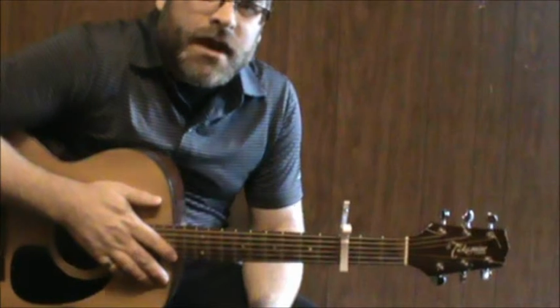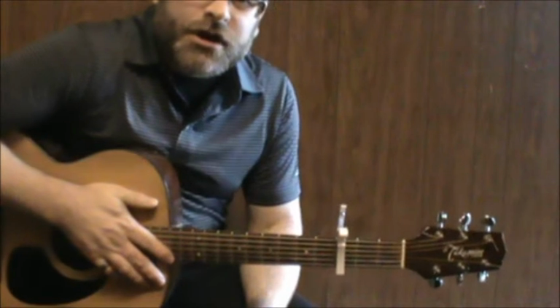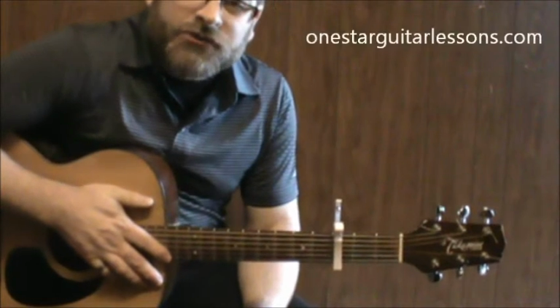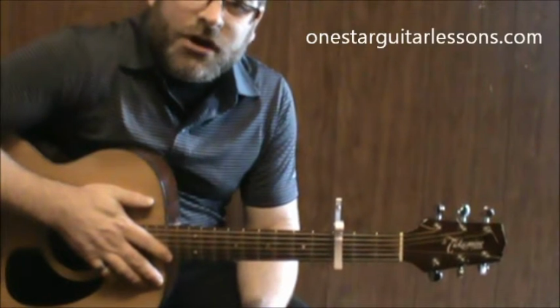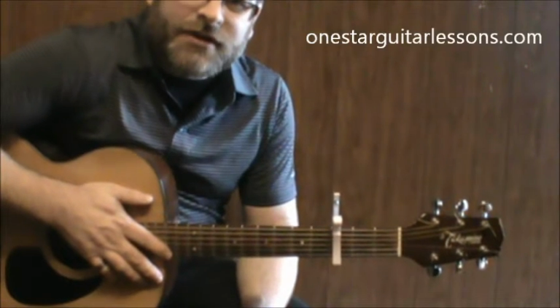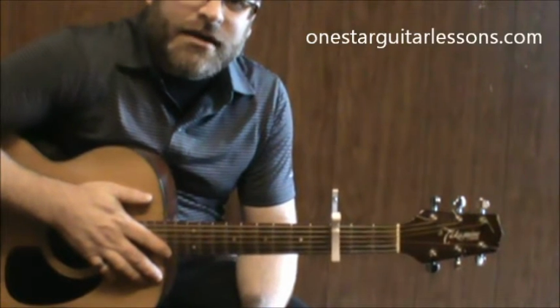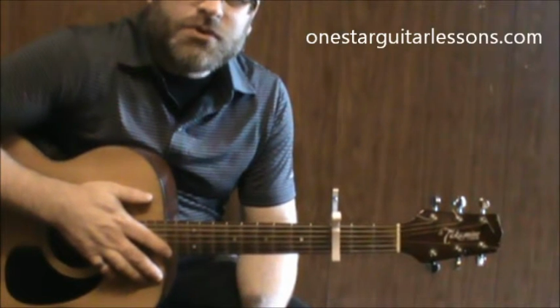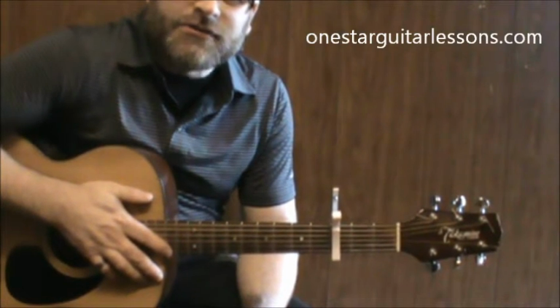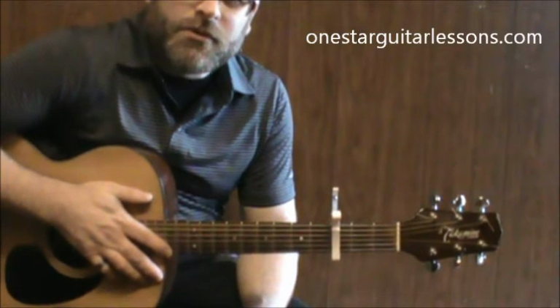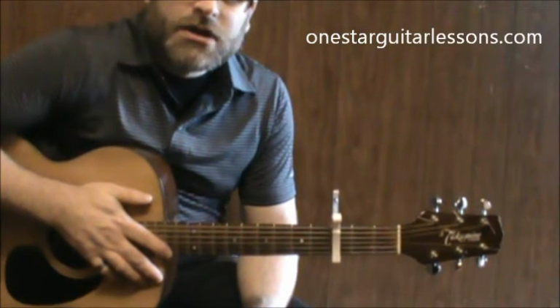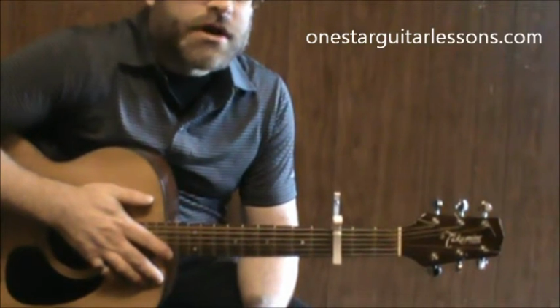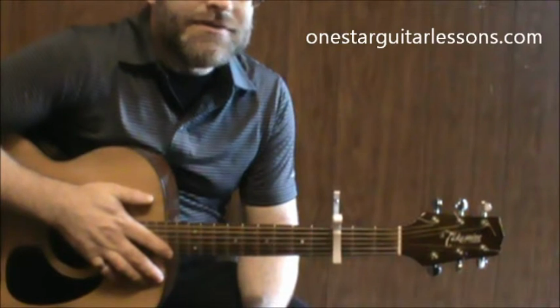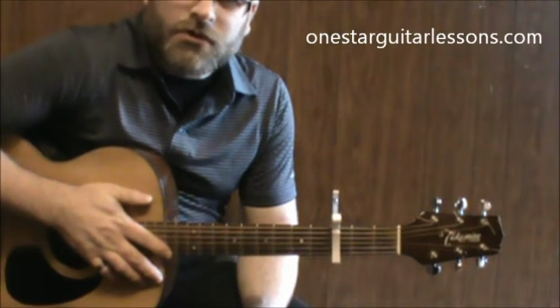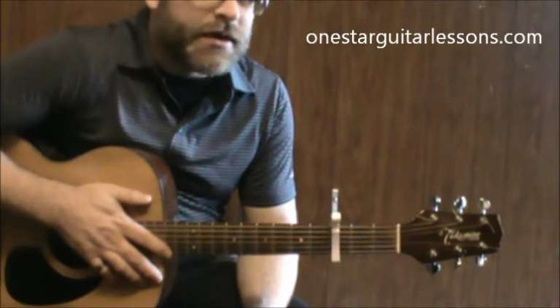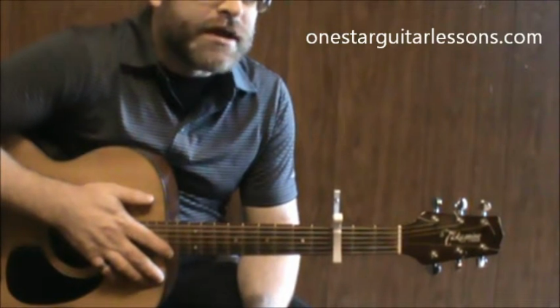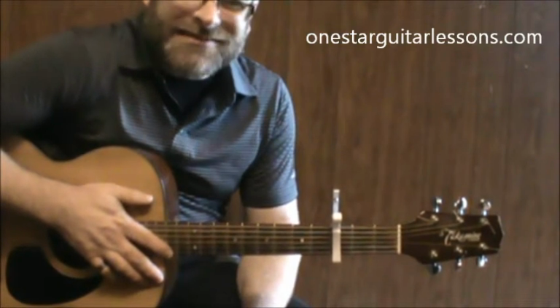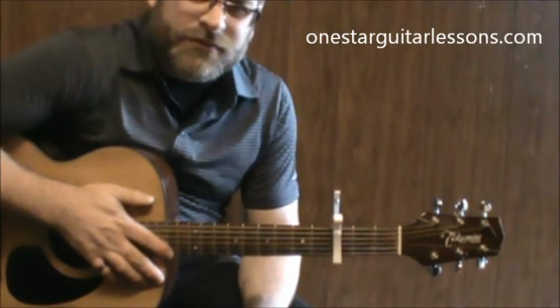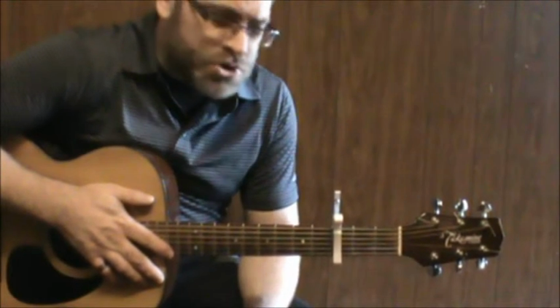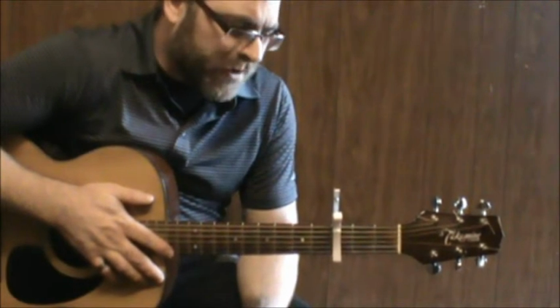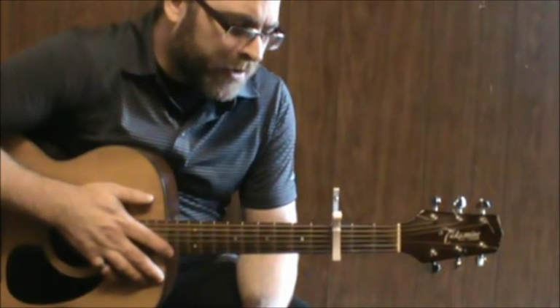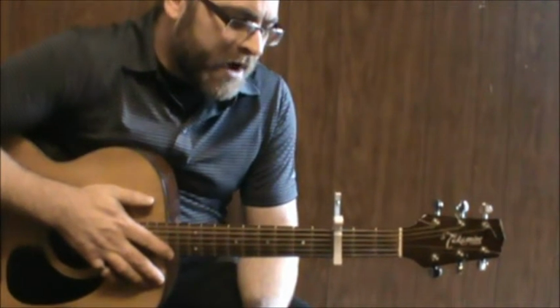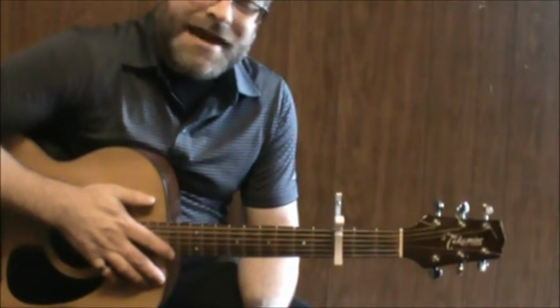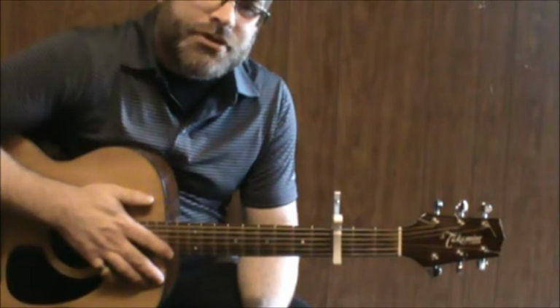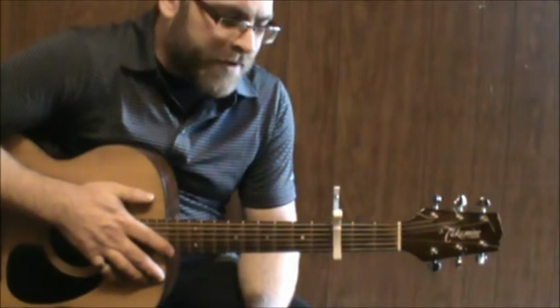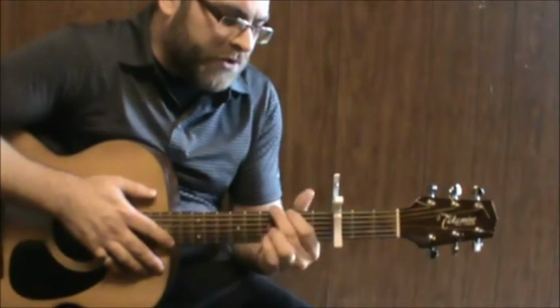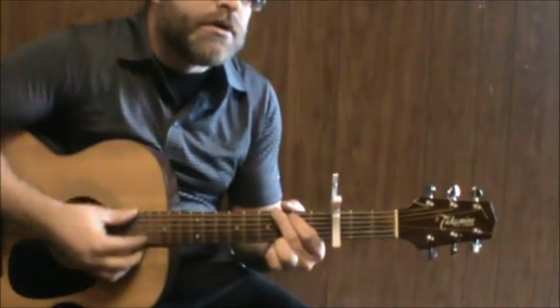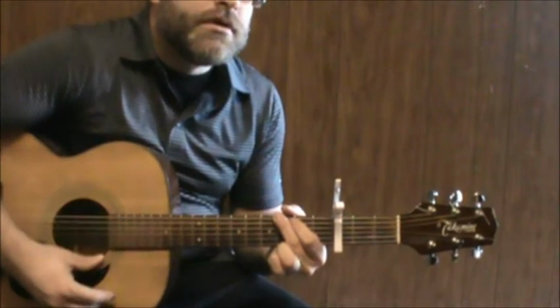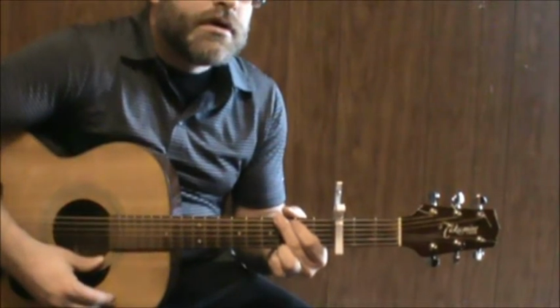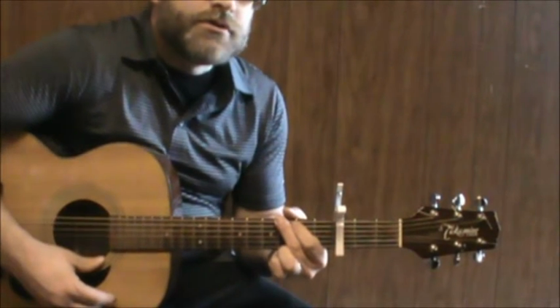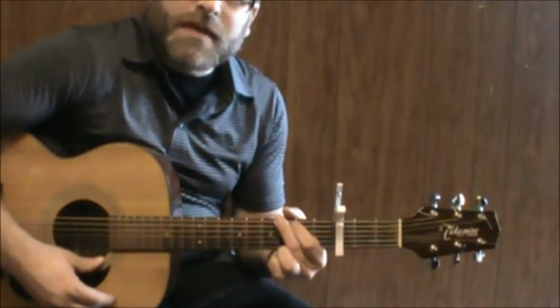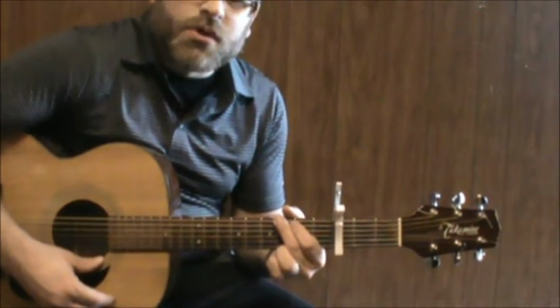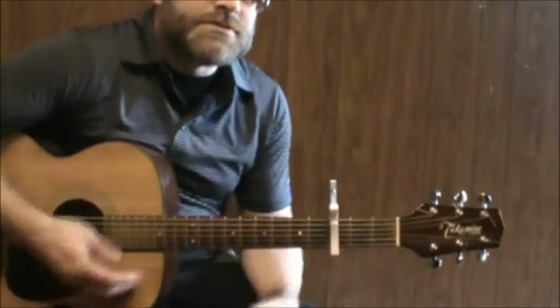Hey, Eric here from OneStarGuitarLessons.com giving you a simple song here, 'If You Don't Know Me By Now.' This is a simplified version of the song. I've got a capo on the third fret. We're gonna do some basic chord shapes here.